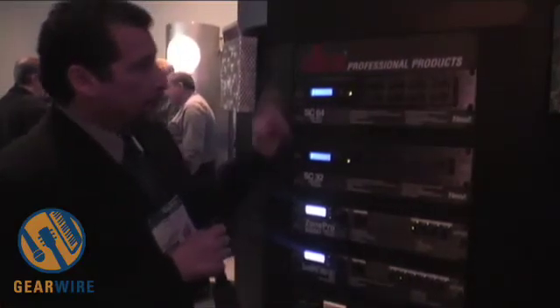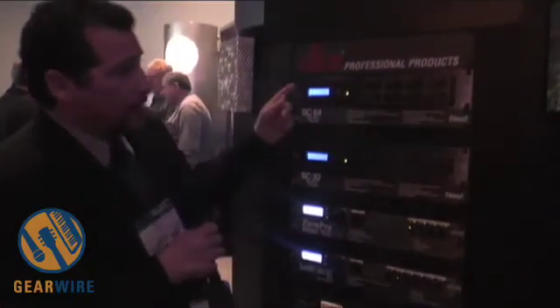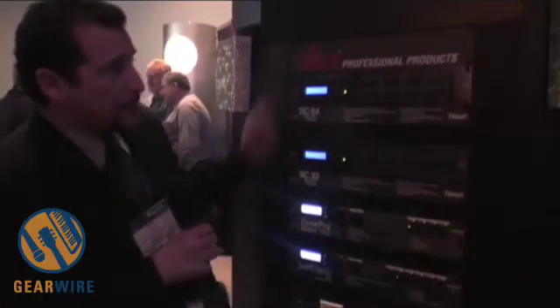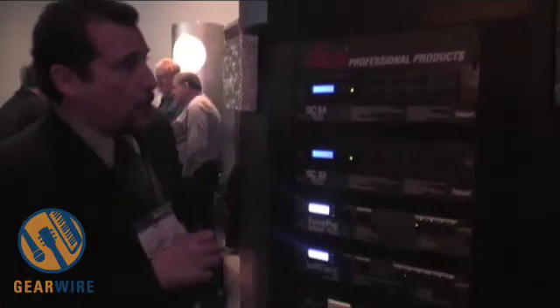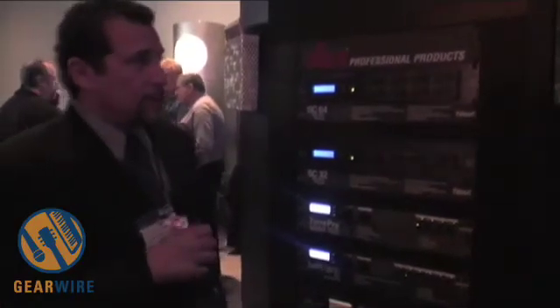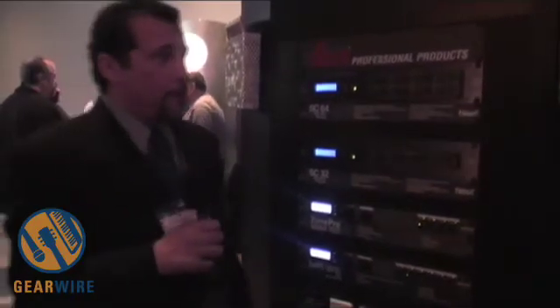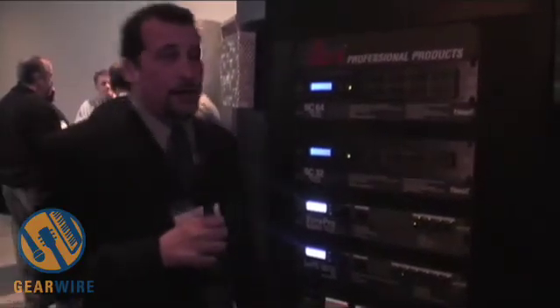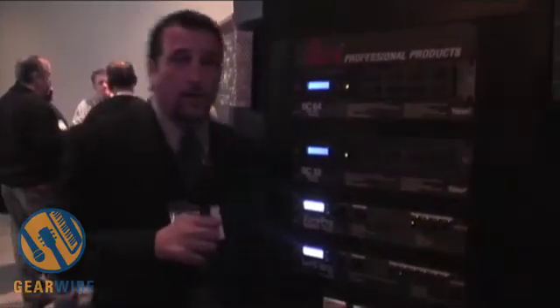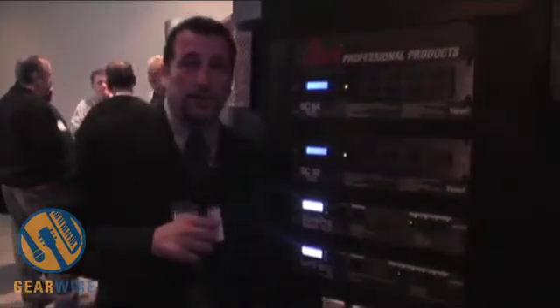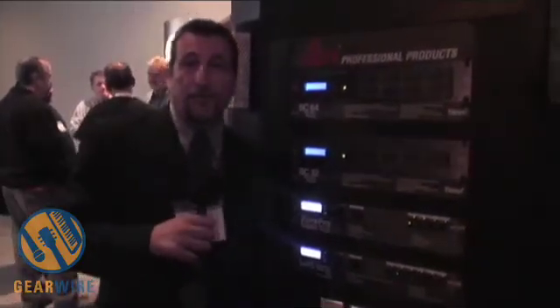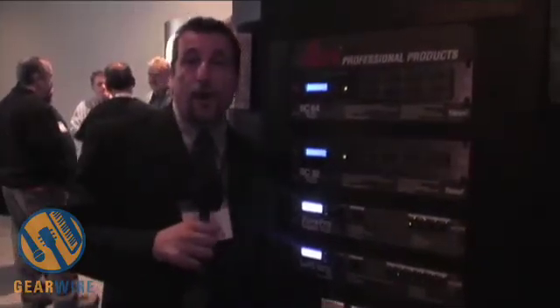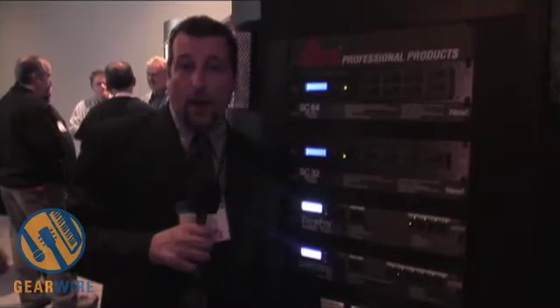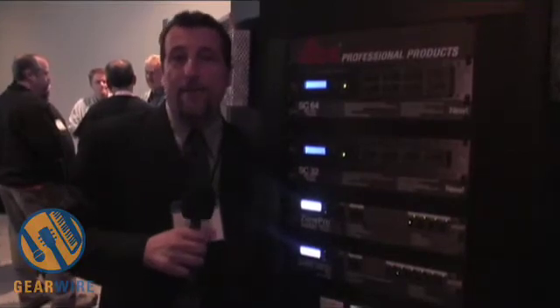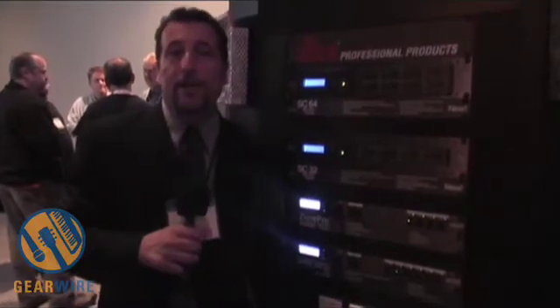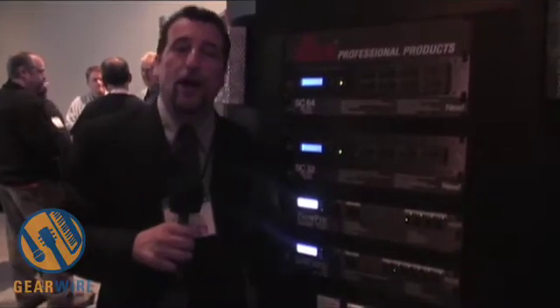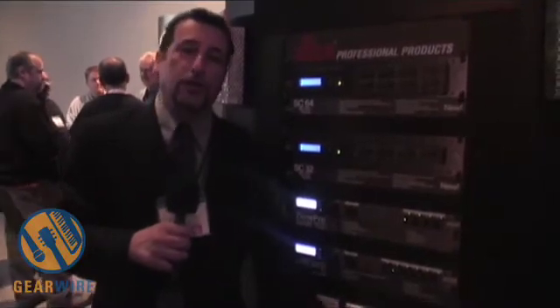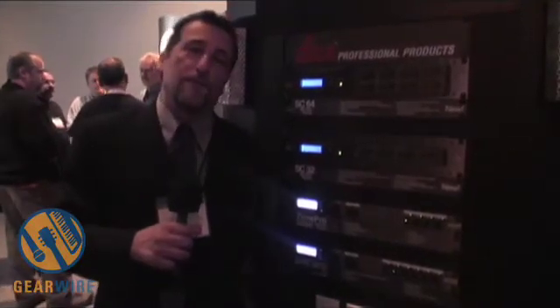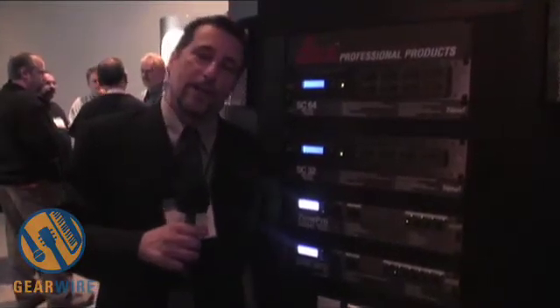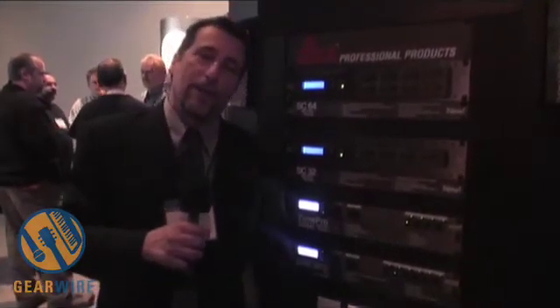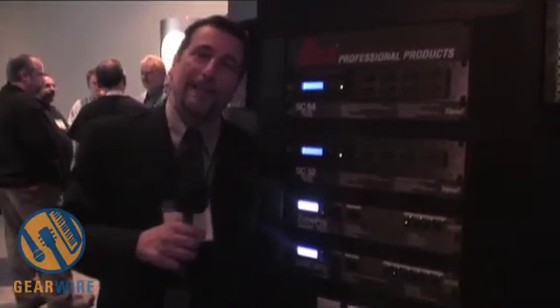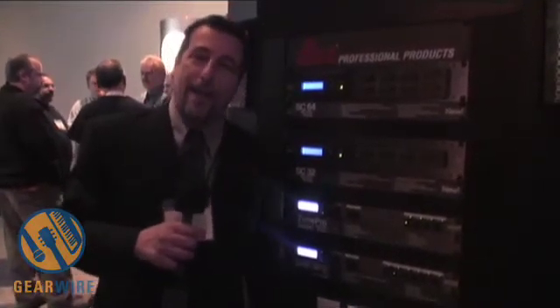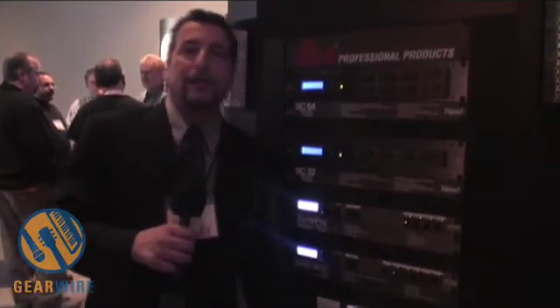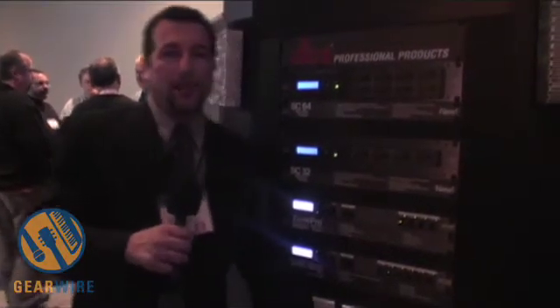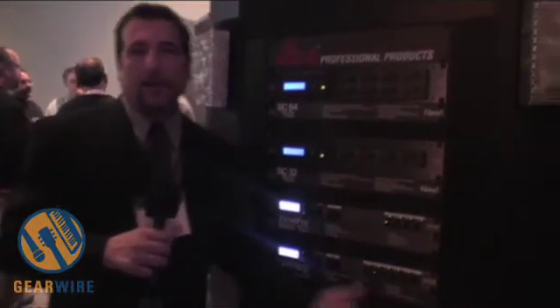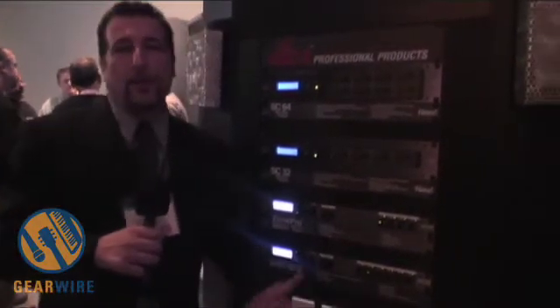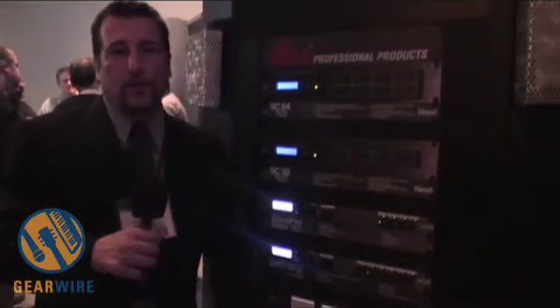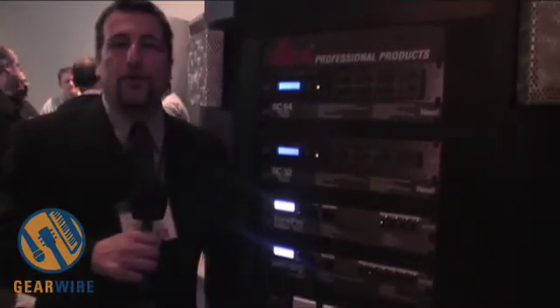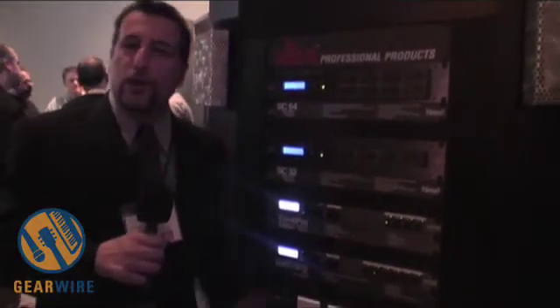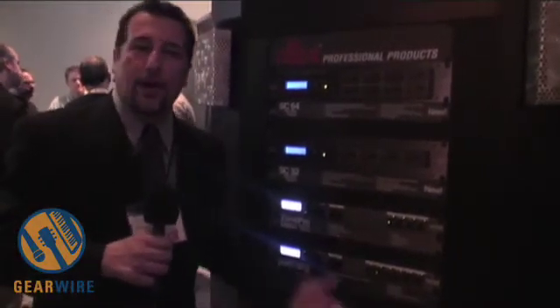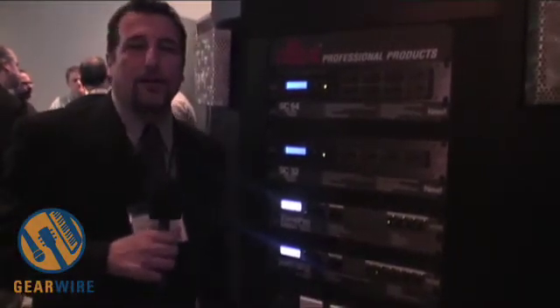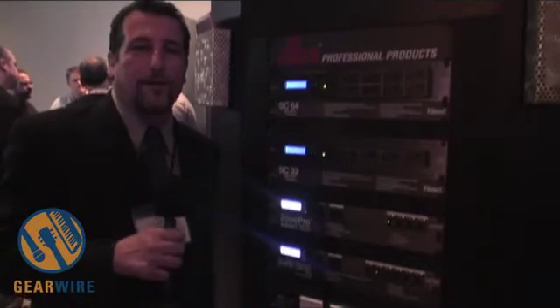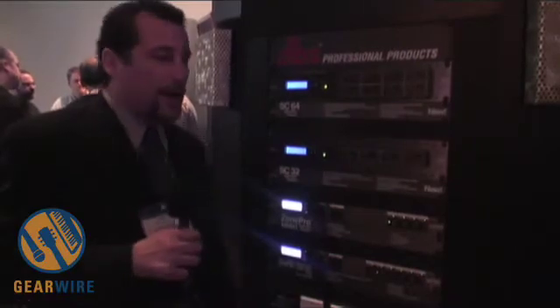The System Core 64 has a total of 64 I/O, obviously also configurable in banks of 8. It could be a 32 by 32 or any other configuration.